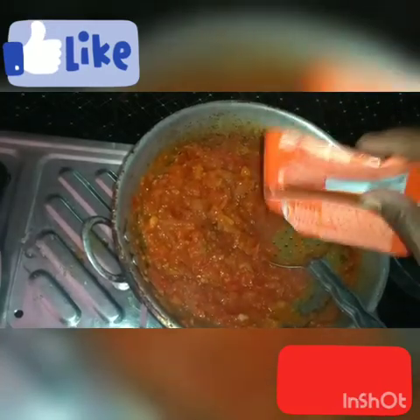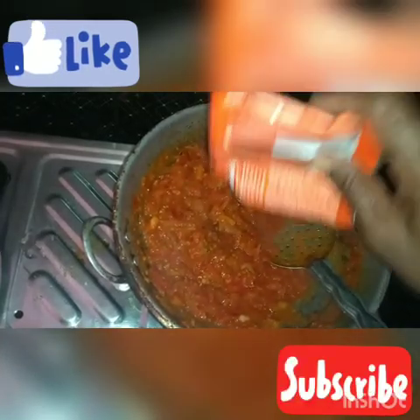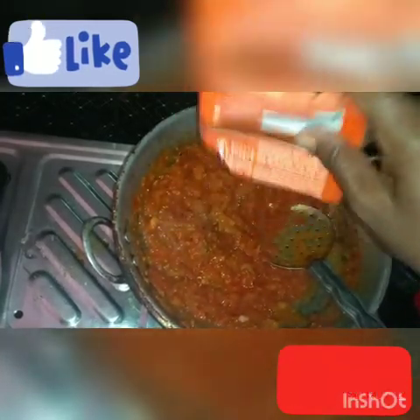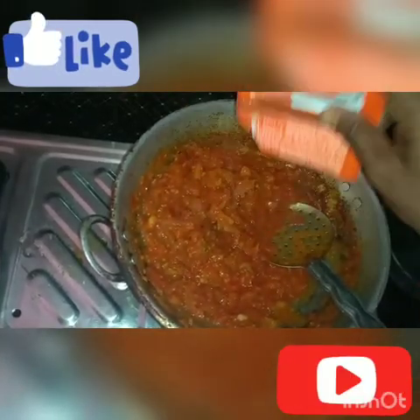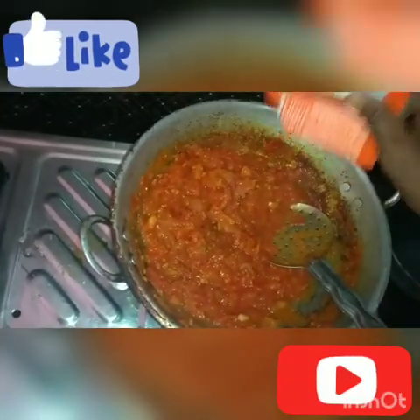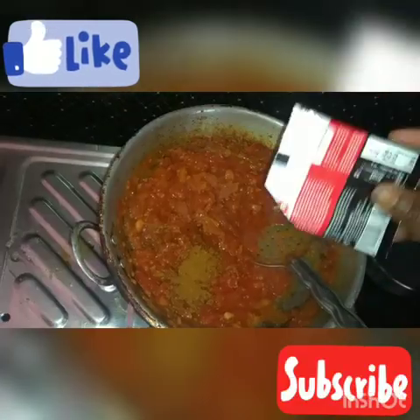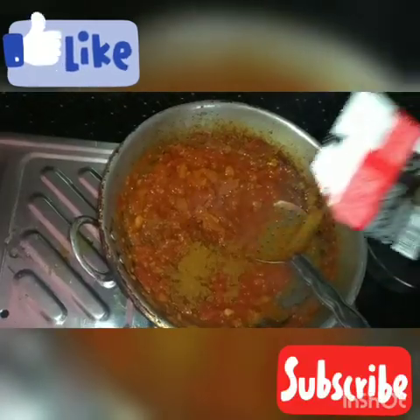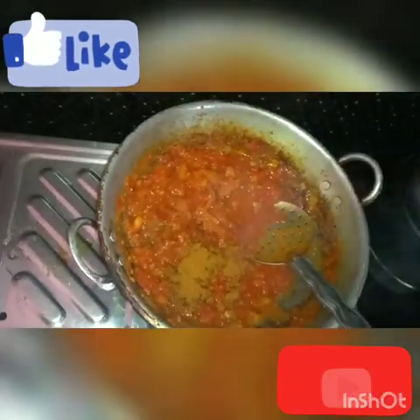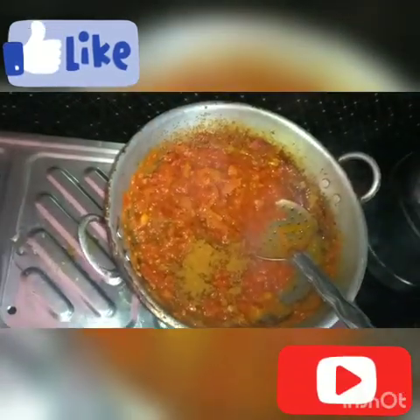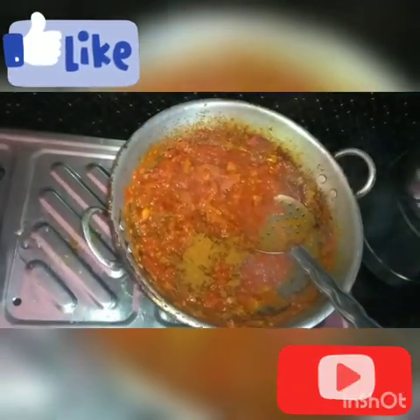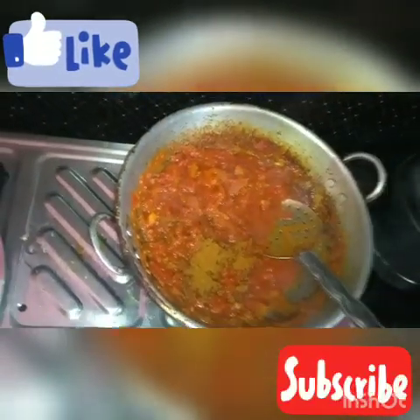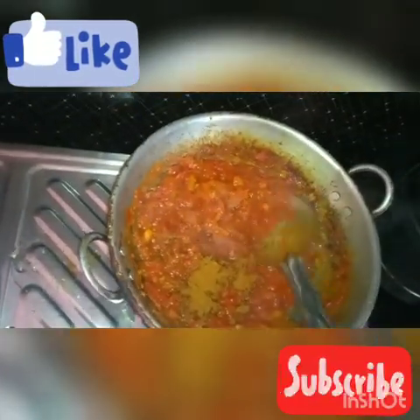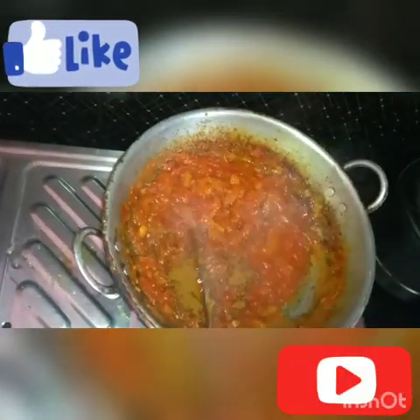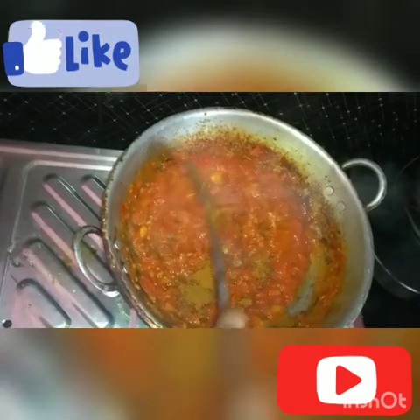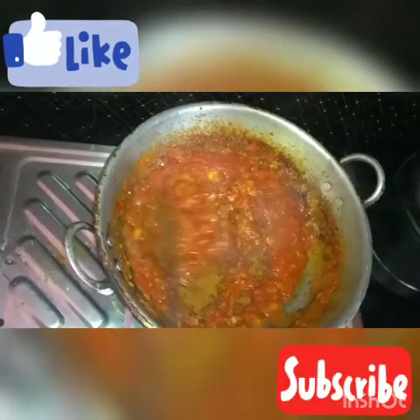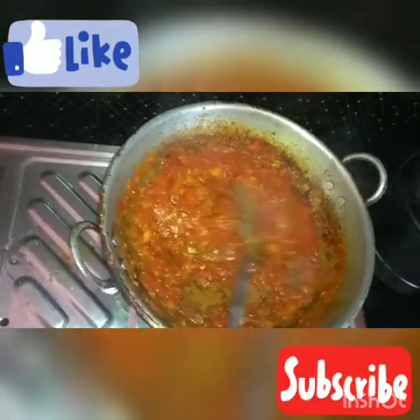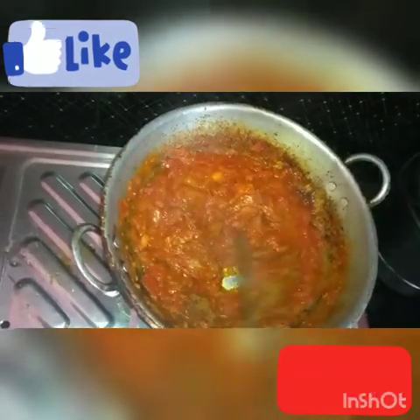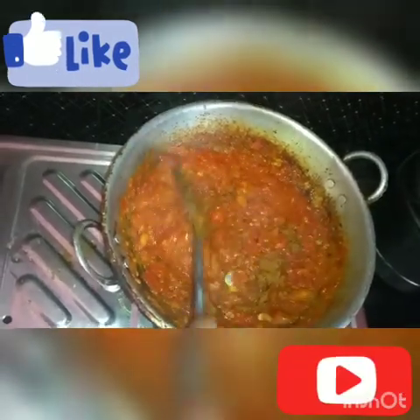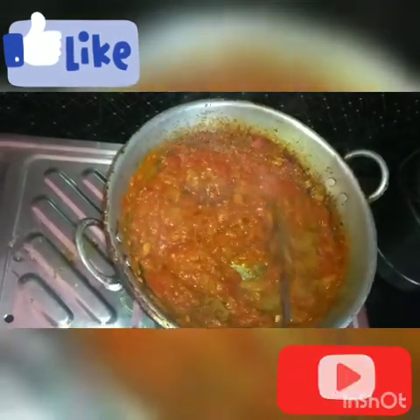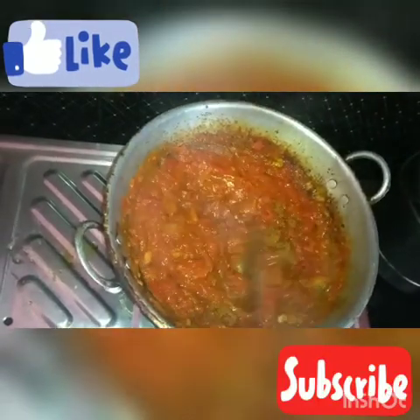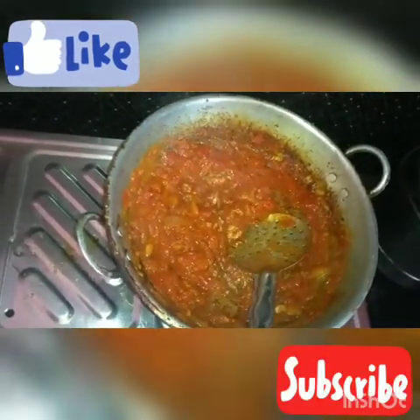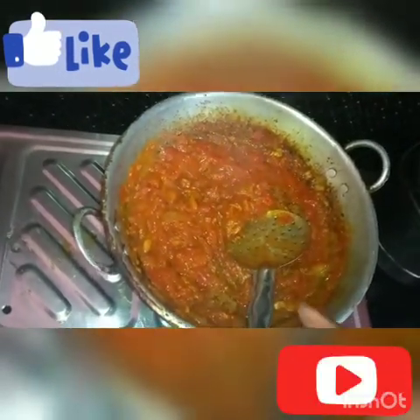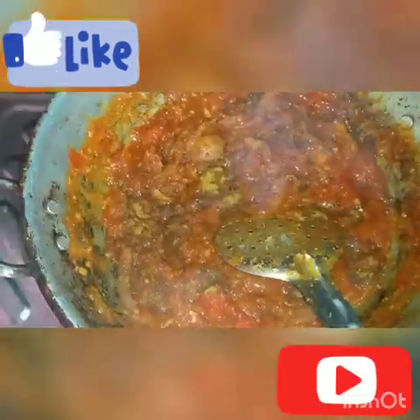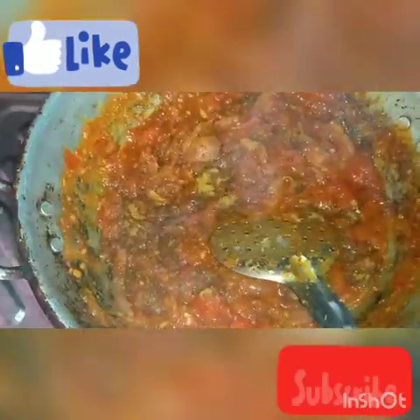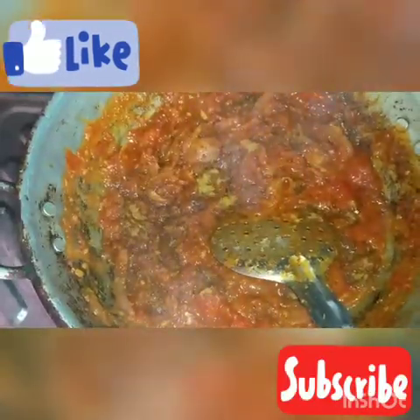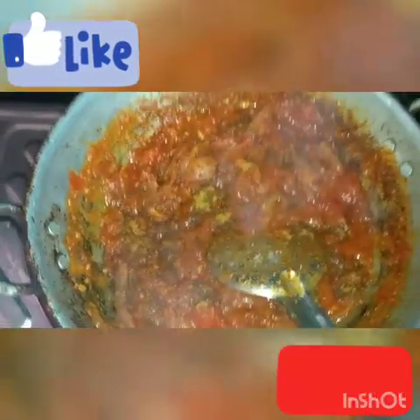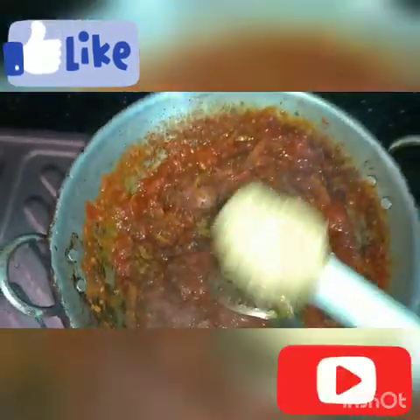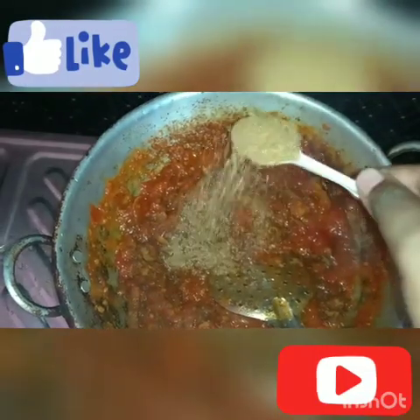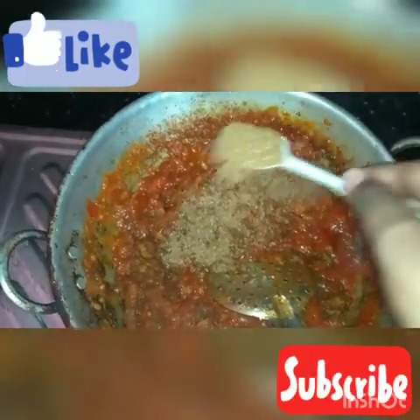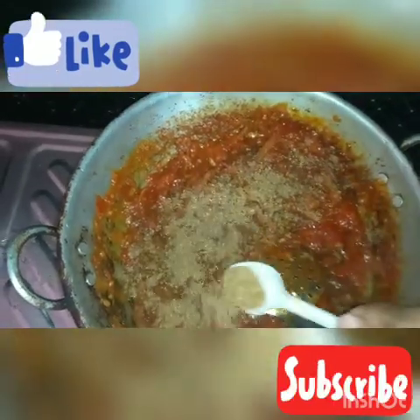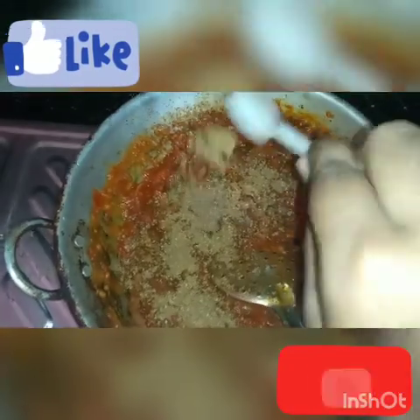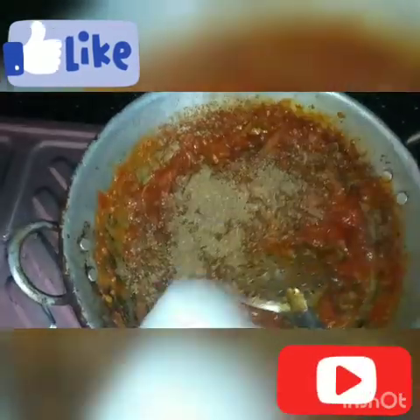I will add a fish. We will add chicken and pepper. Then we will add the meal.